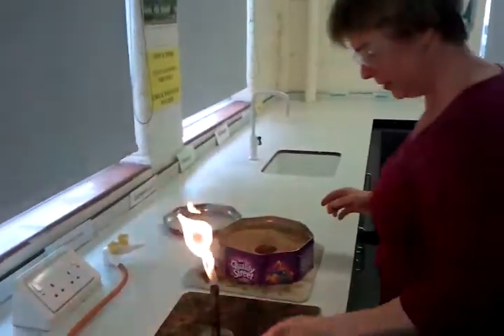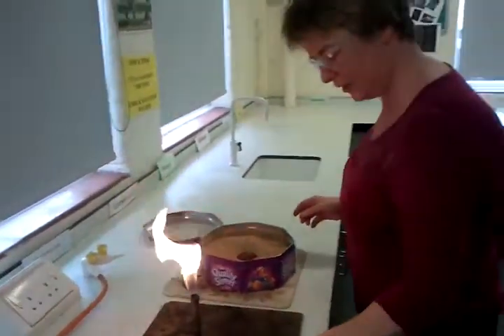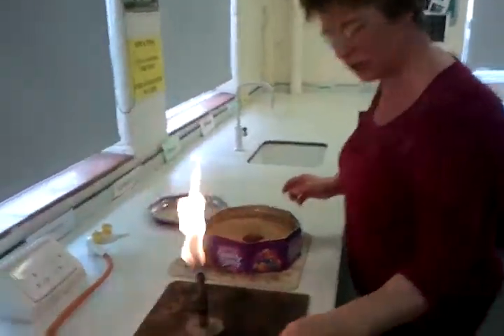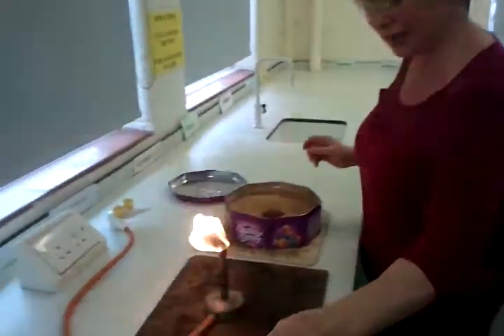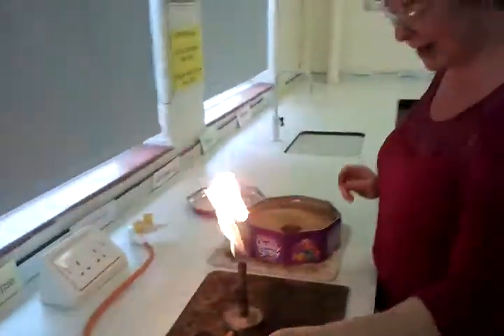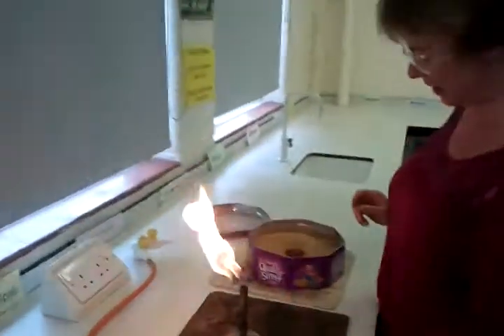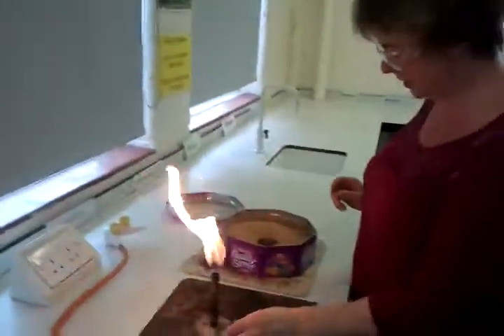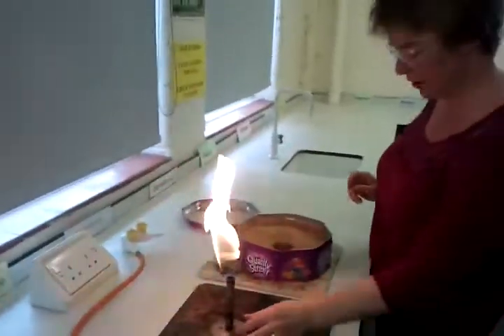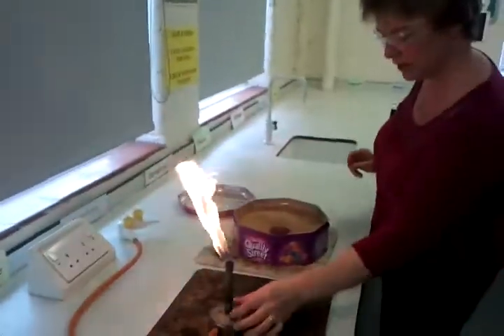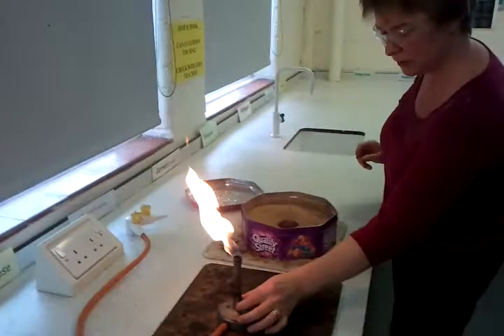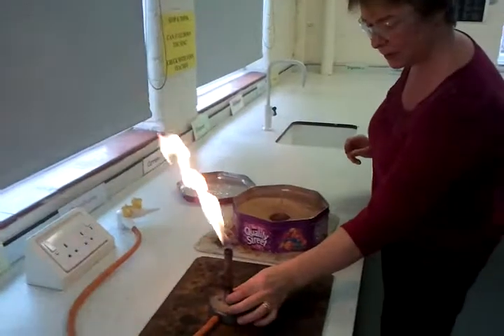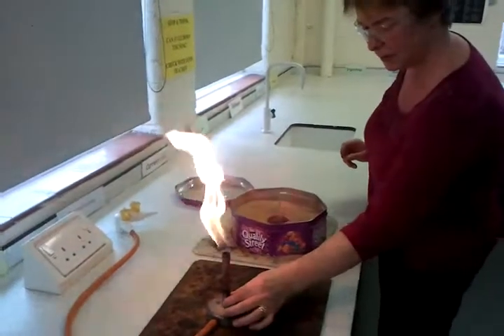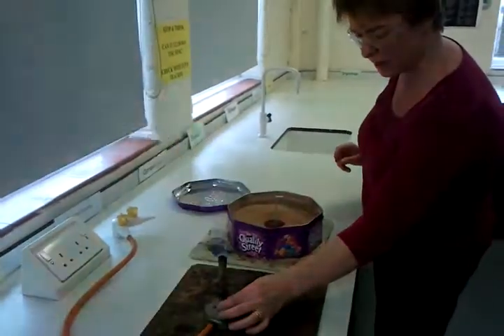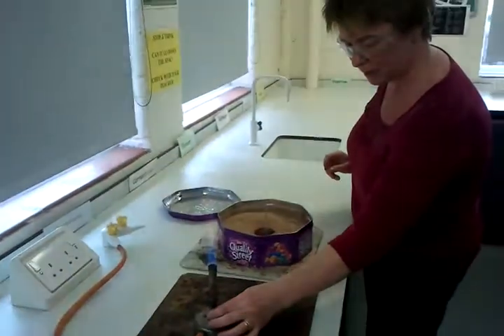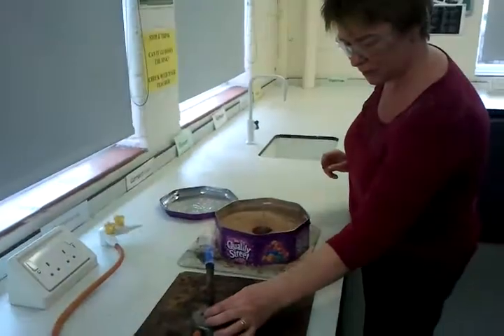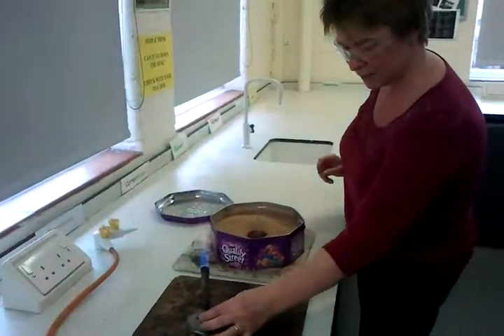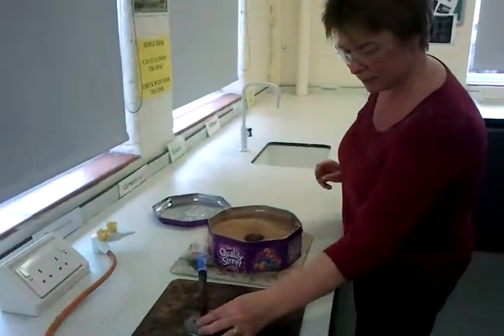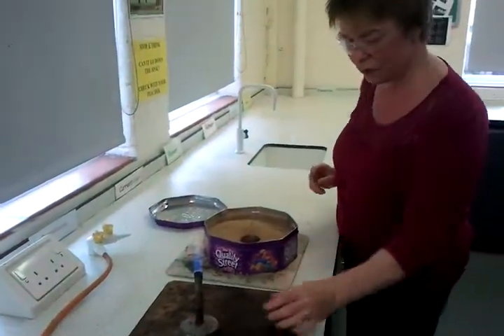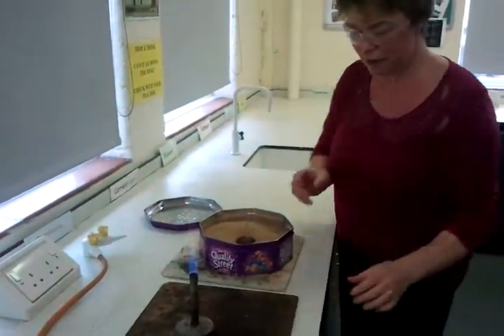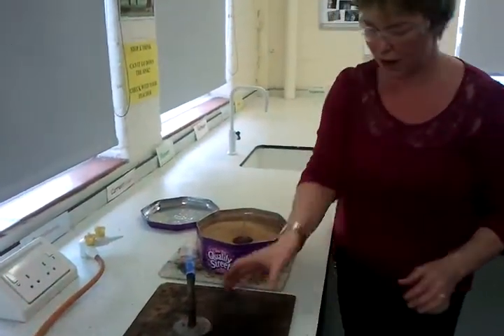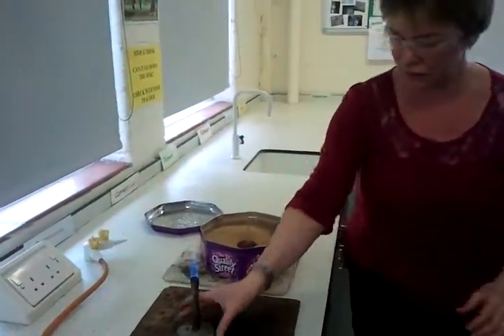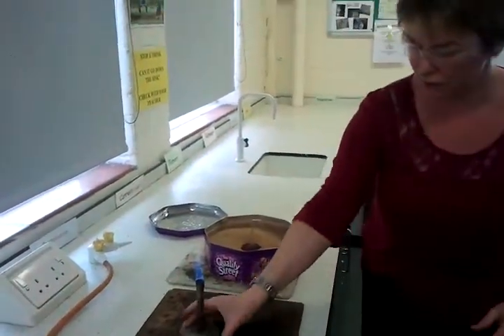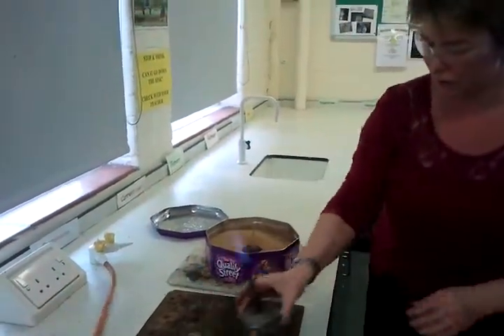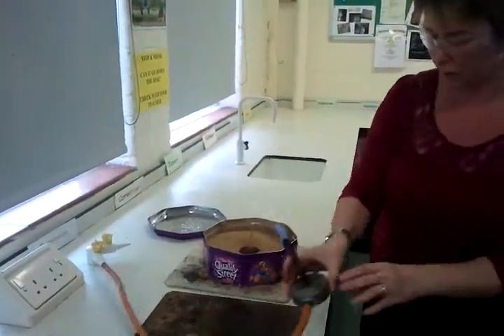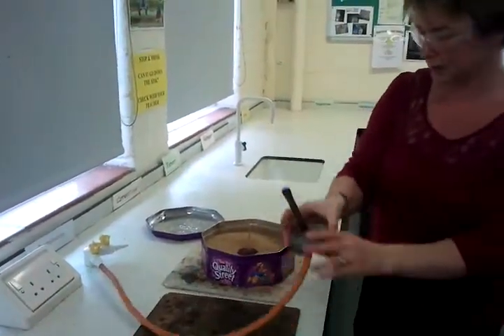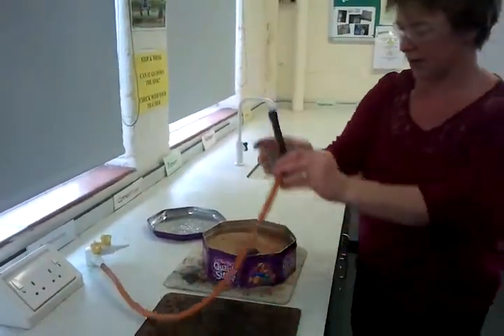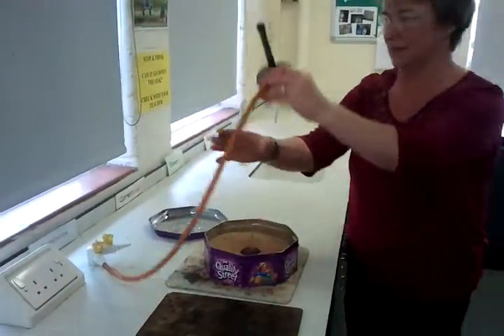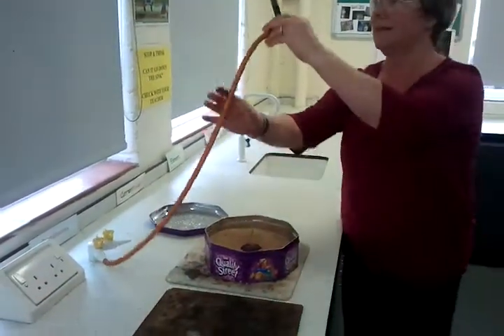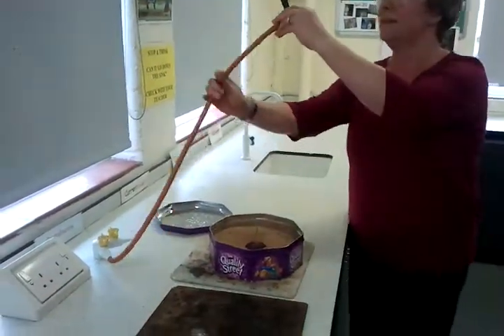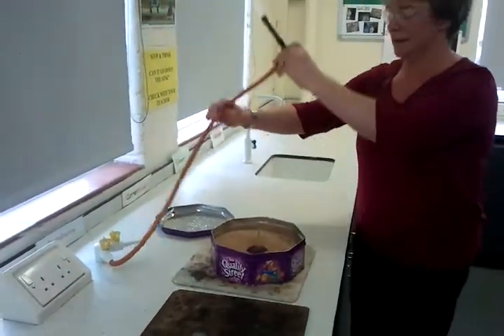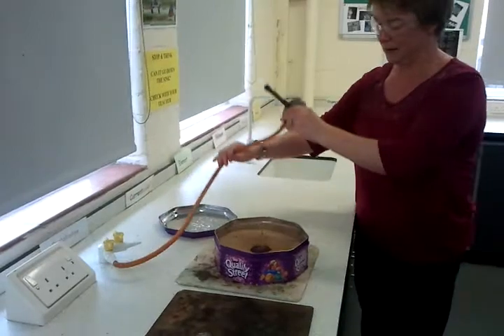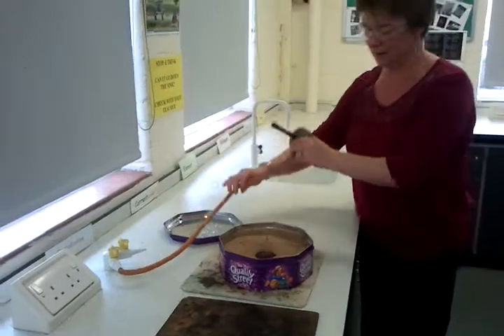The good thing is you can lift it out at the end, so you're actually melting this, making this. I've got a video of half a tonne of thermite being set. Half a tonne — yeah.